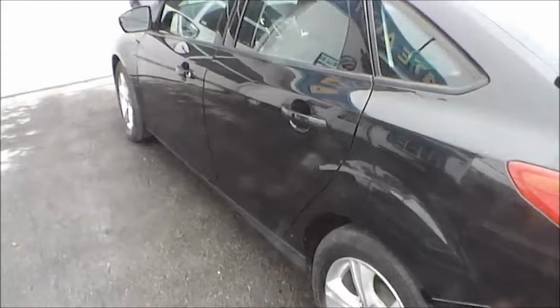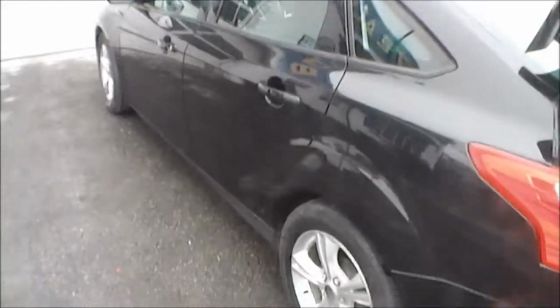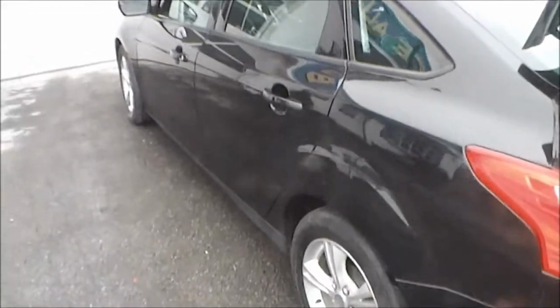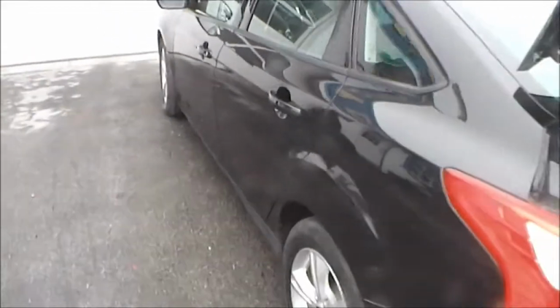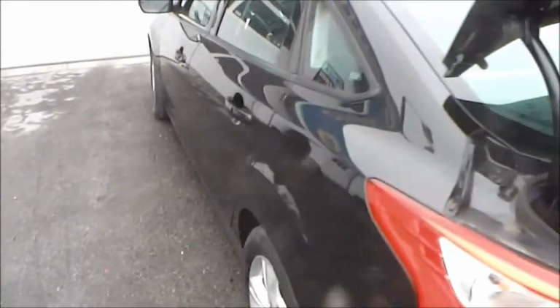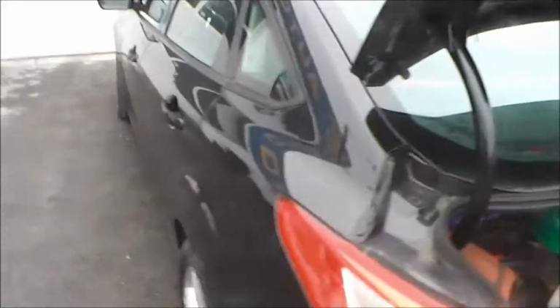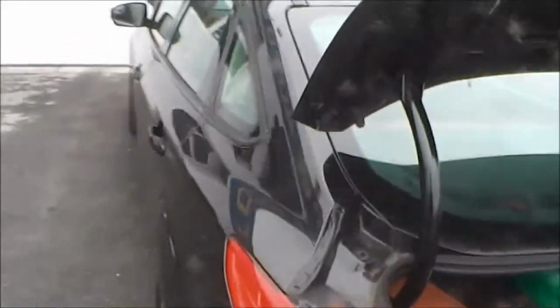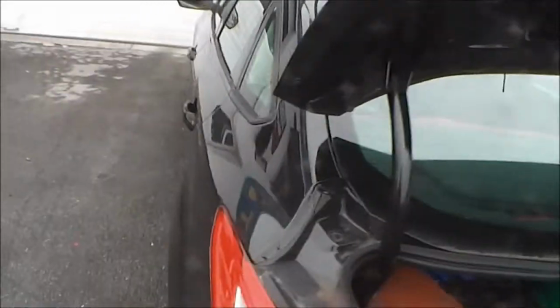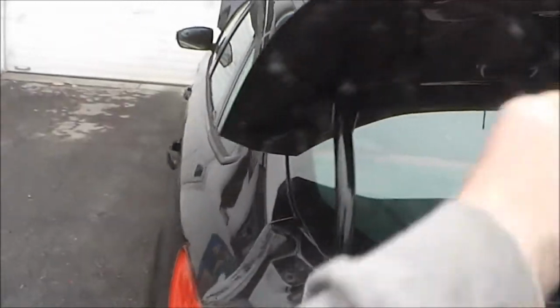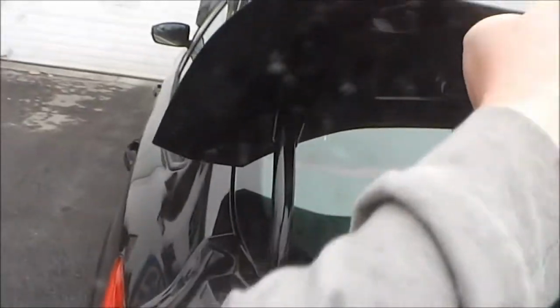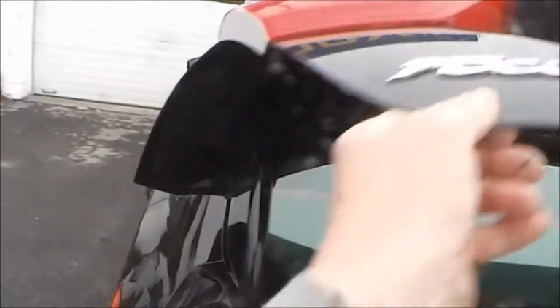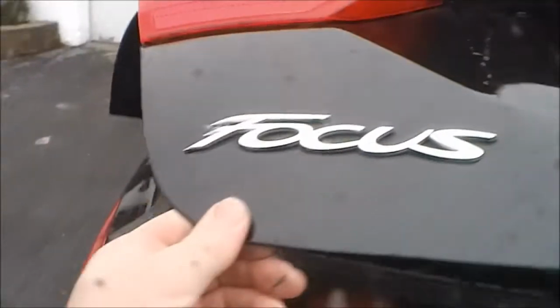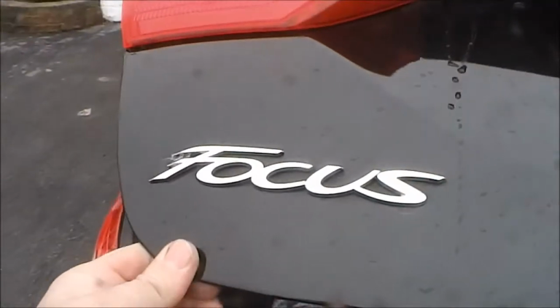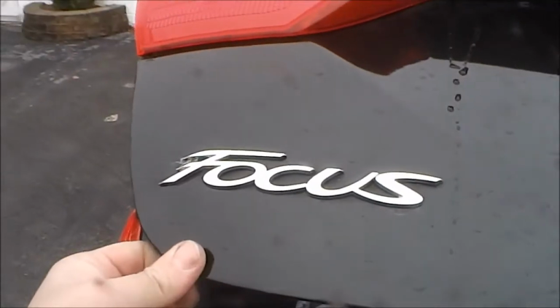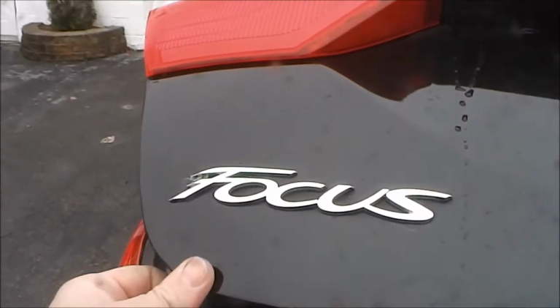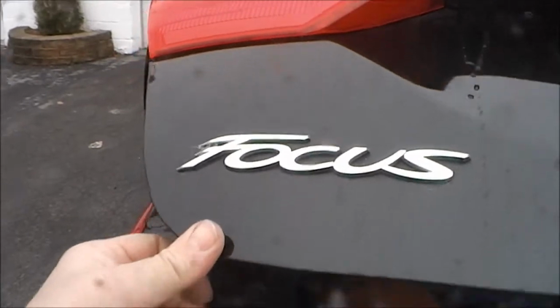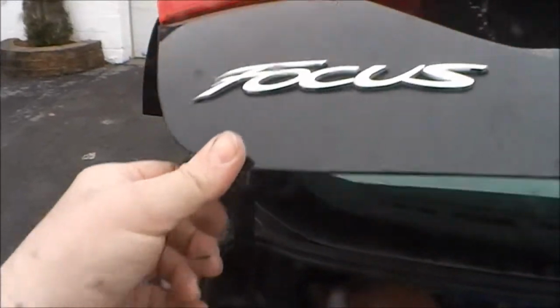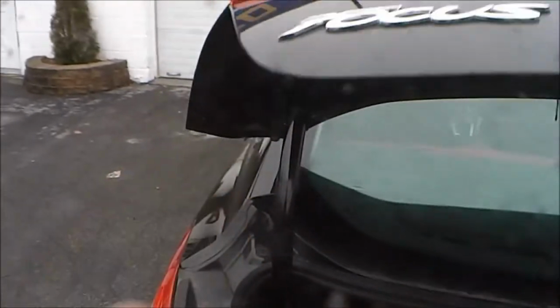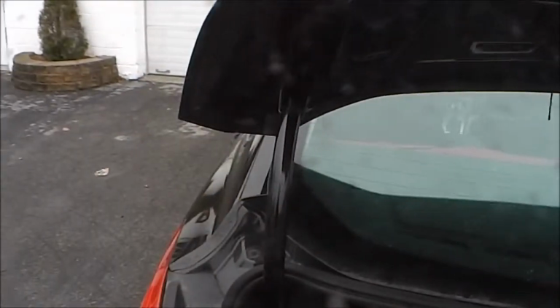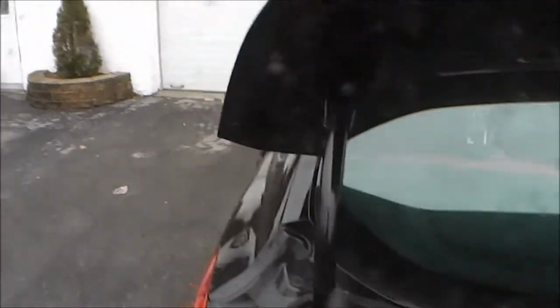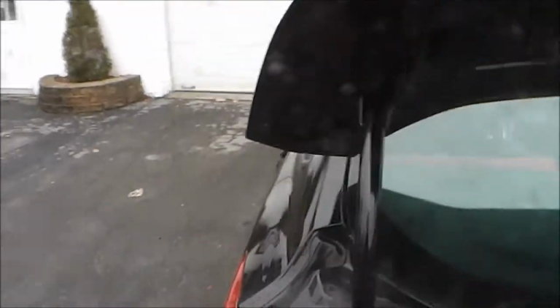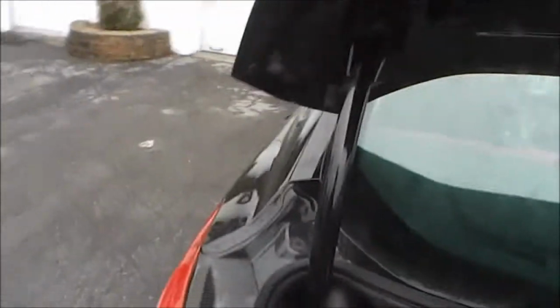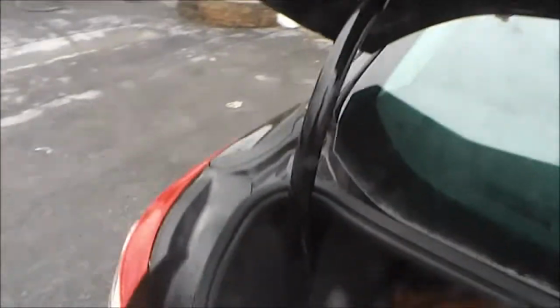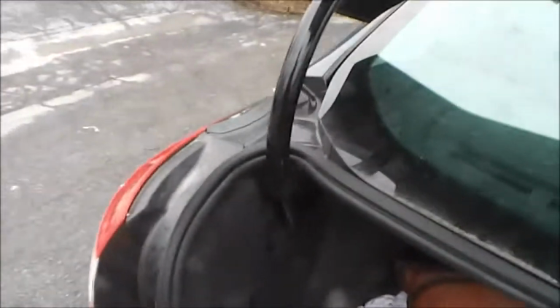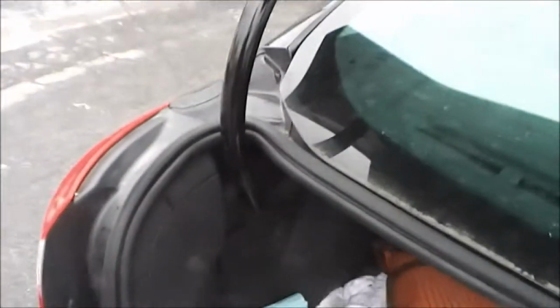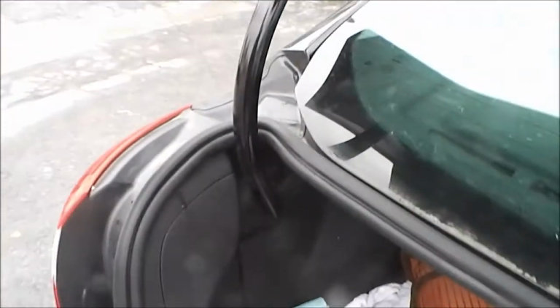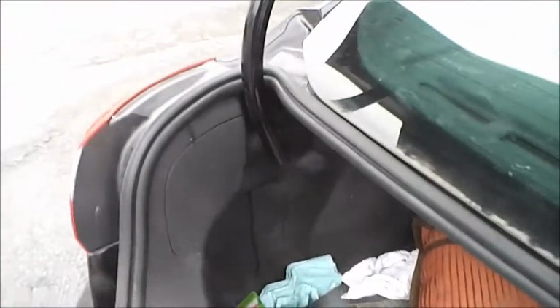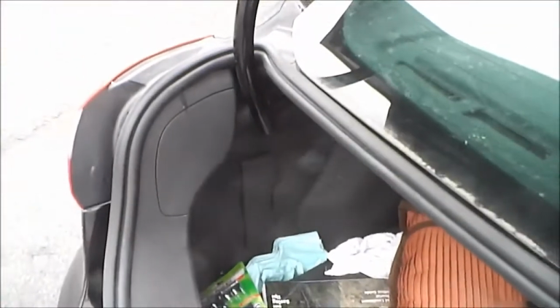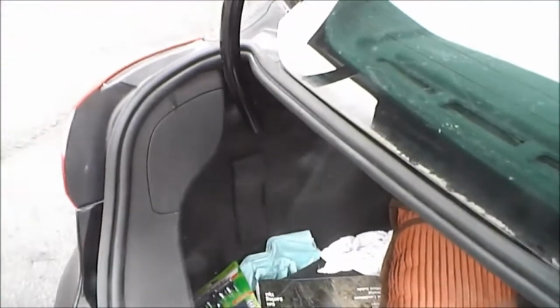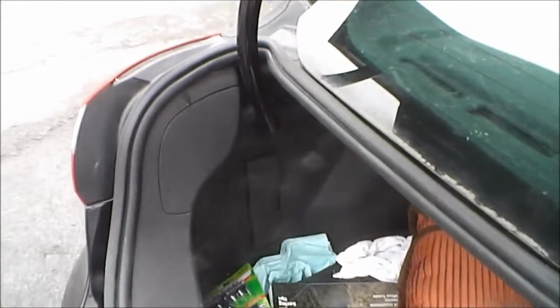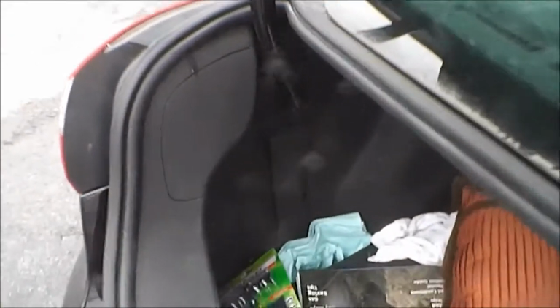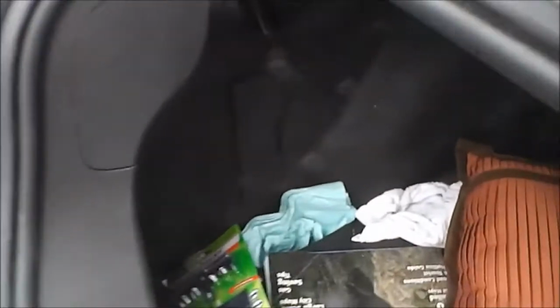We have a 2013 Ford Focus here and I'm going to show you where the fuse box locations are. The first one is in the trunk, driver's side rear.